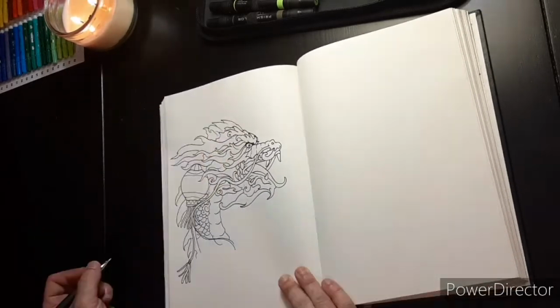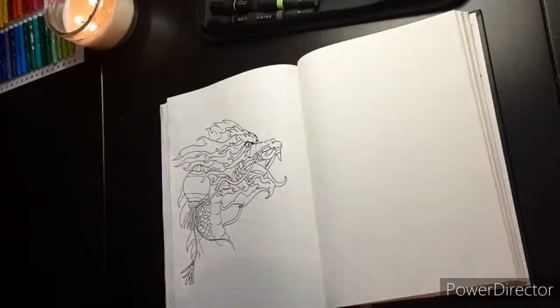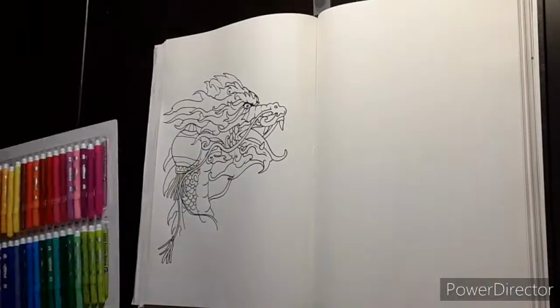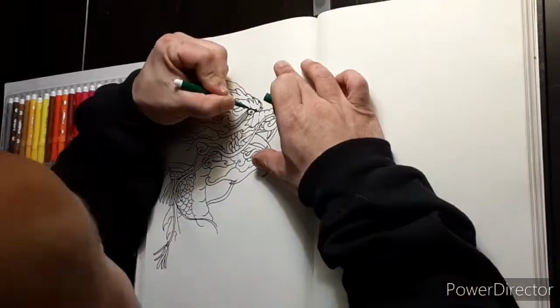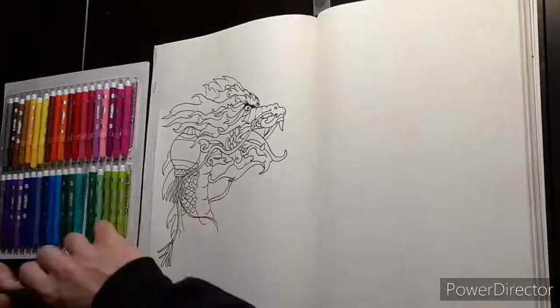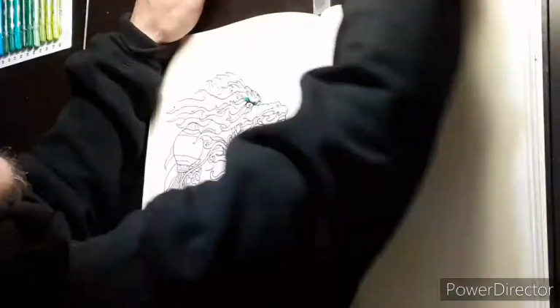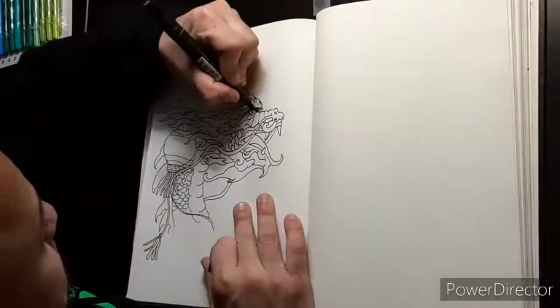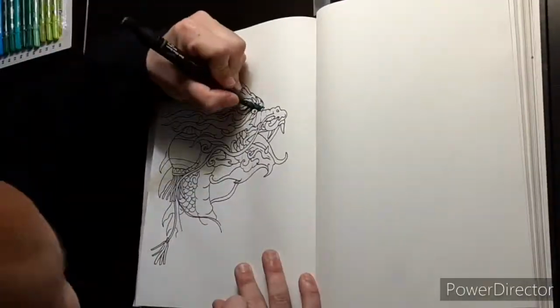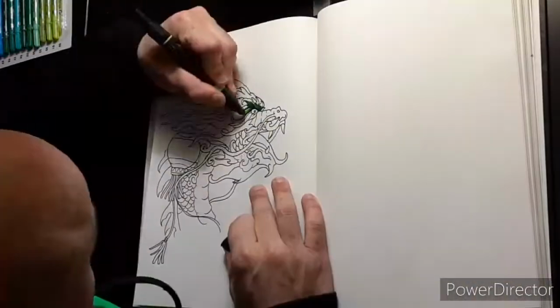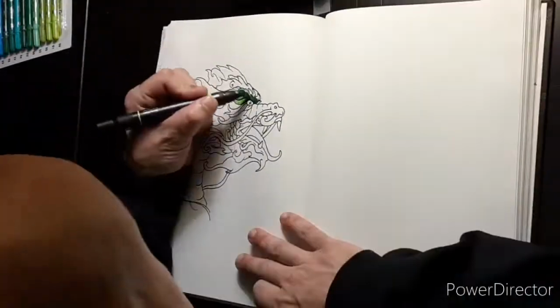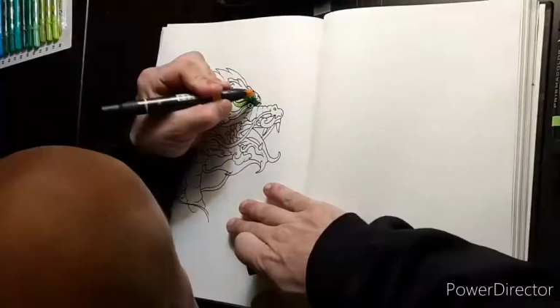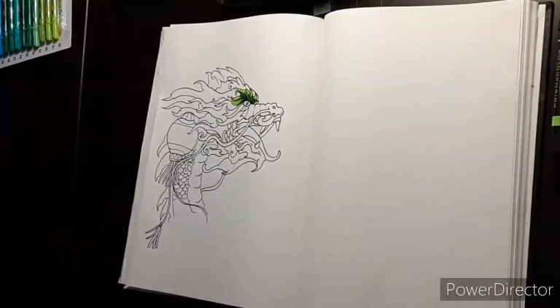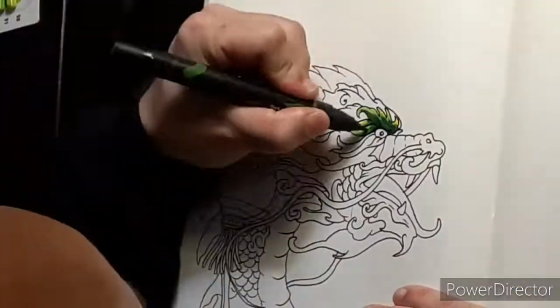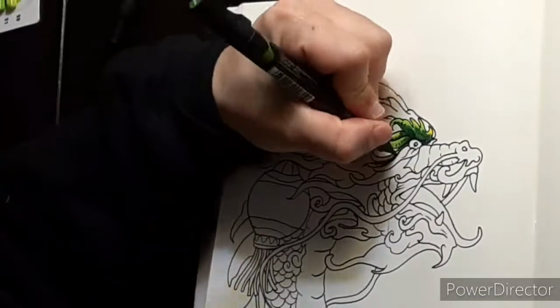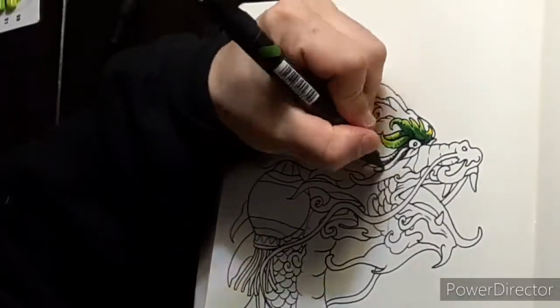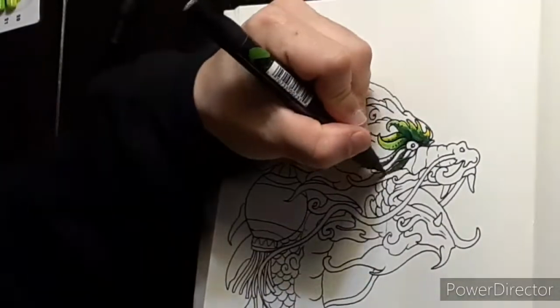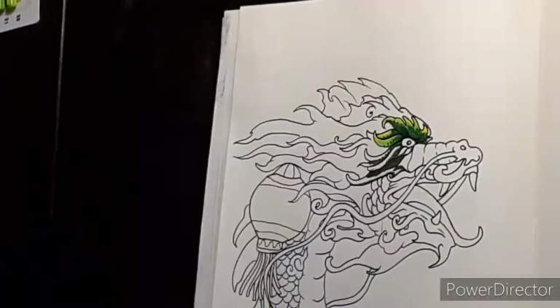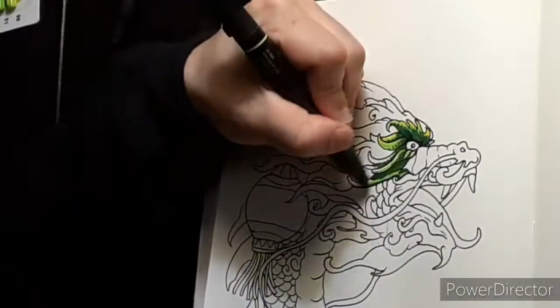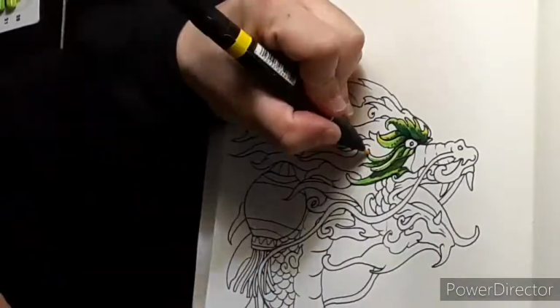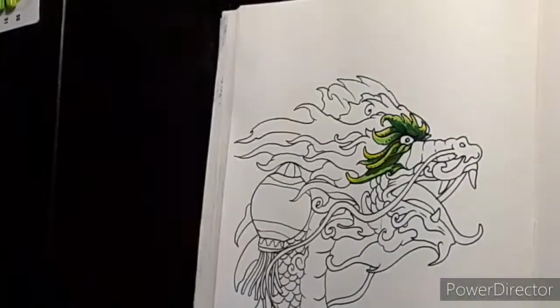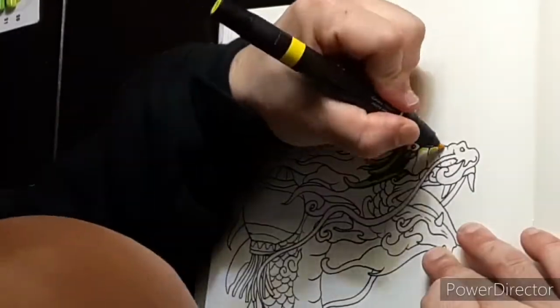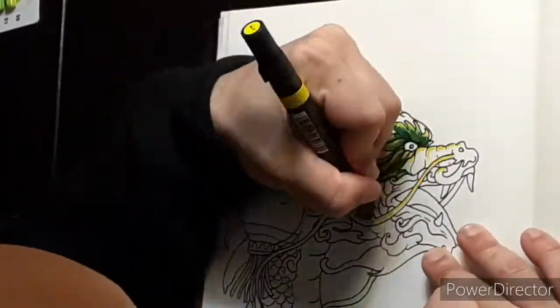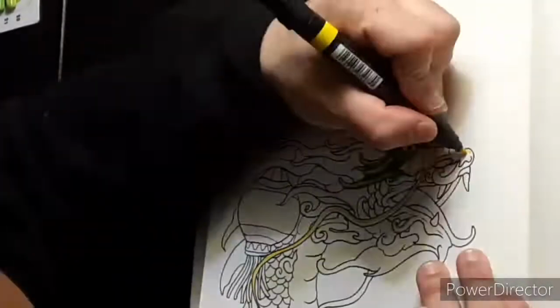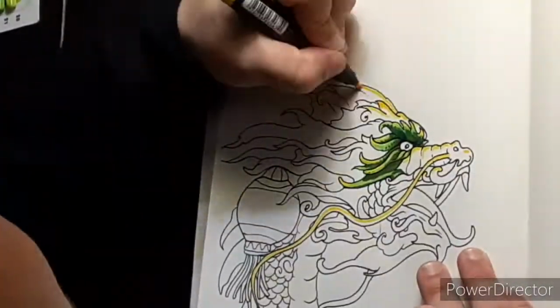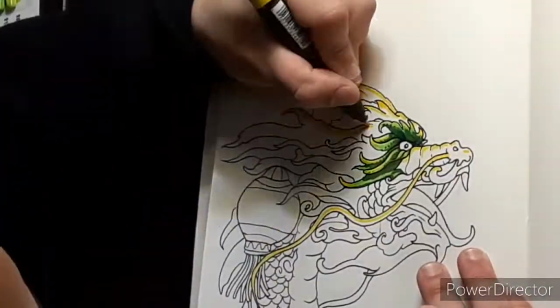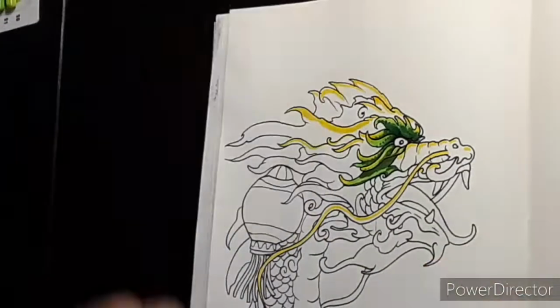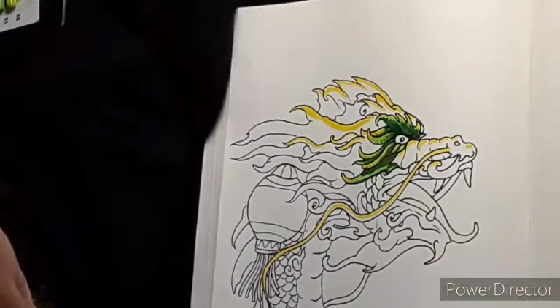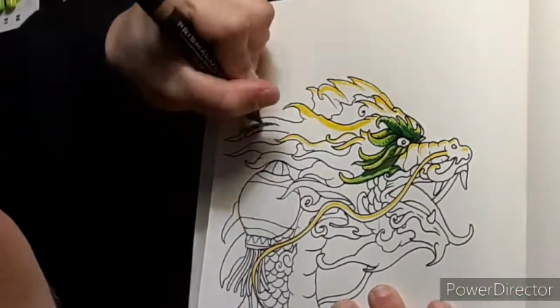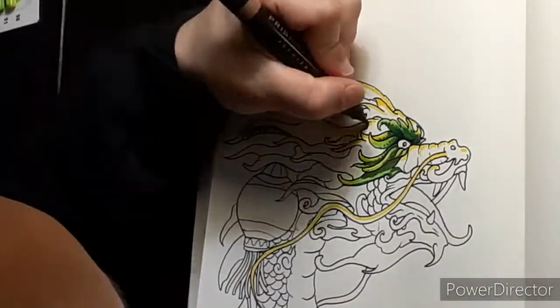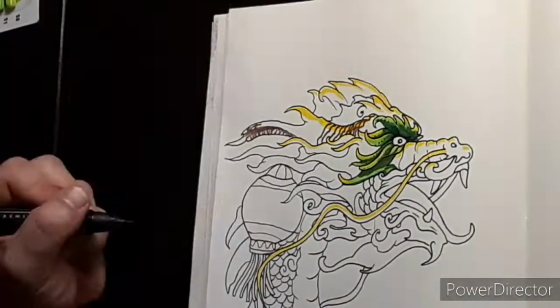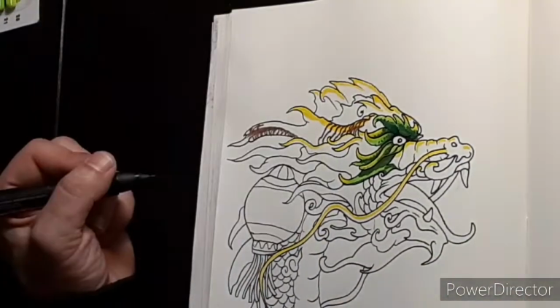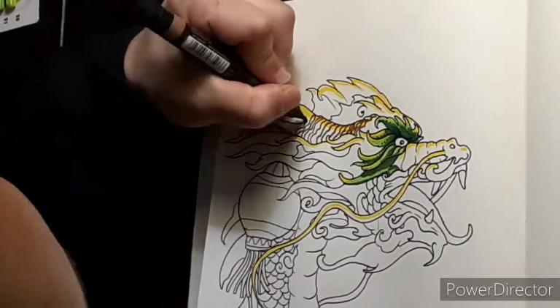I noticed with Sharpie fine point markers you can draw the outline, but then when you get in there with the alcohol markers it tends to make it bleed too much. So you get a lot of muddy blackness, which might be good if you're trying to make something look out of focus, but that's not what I'm going for here.